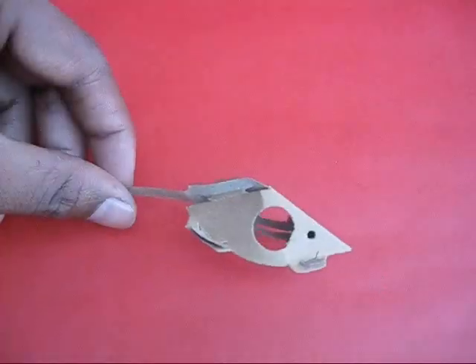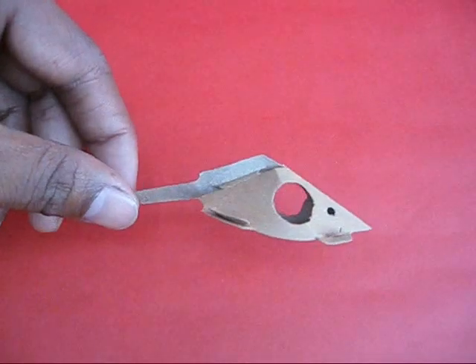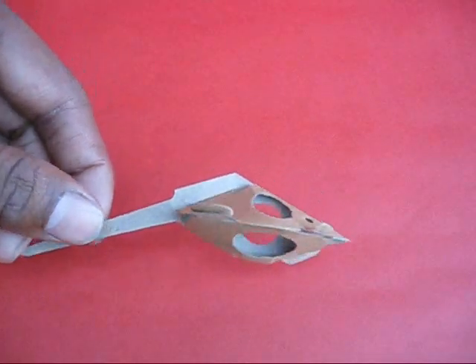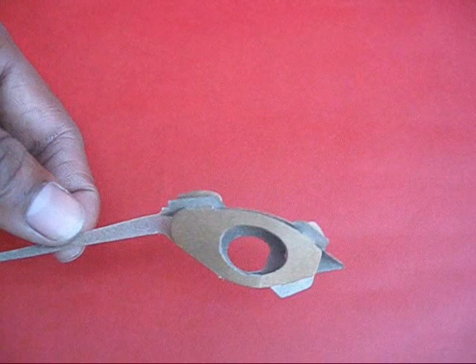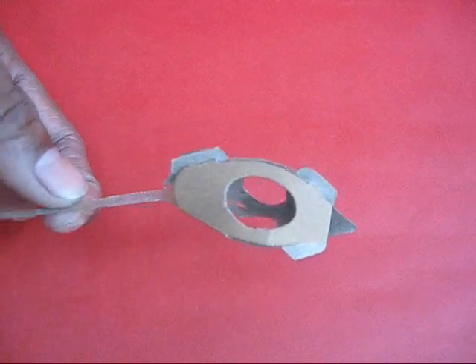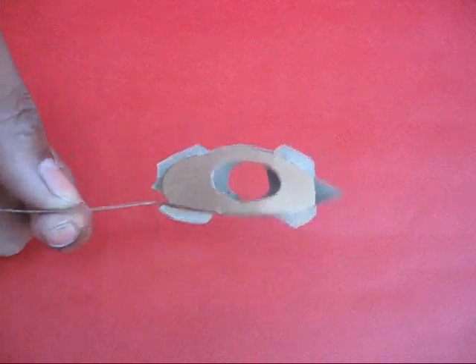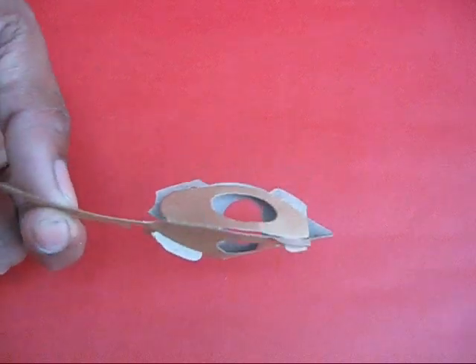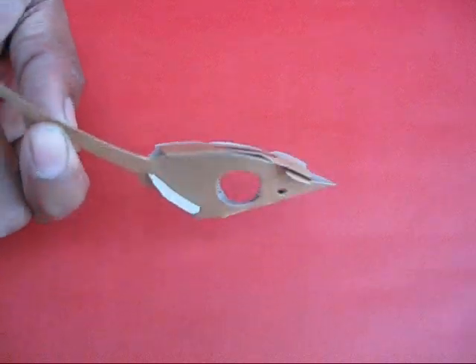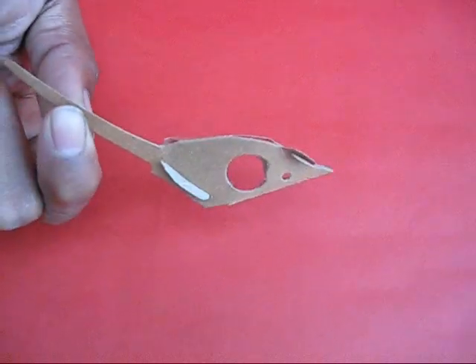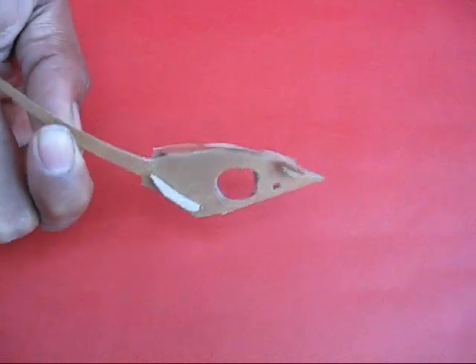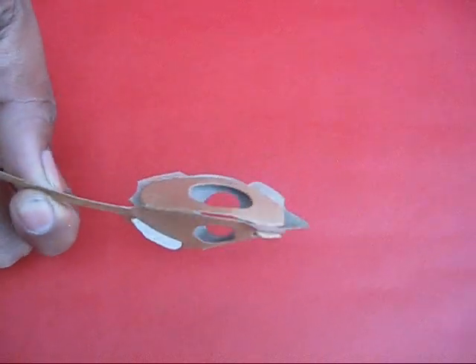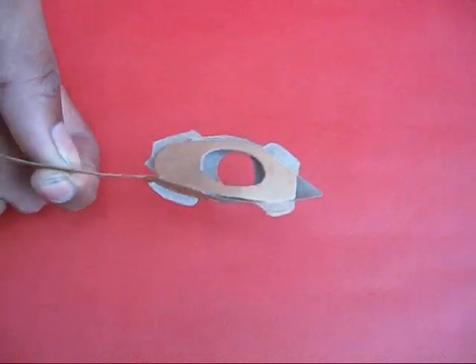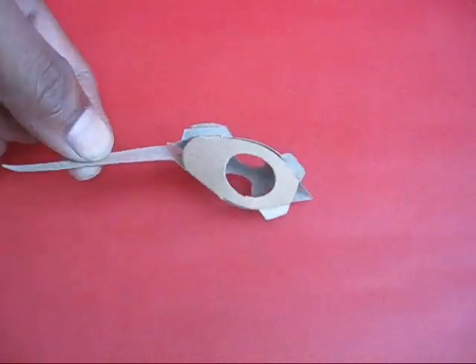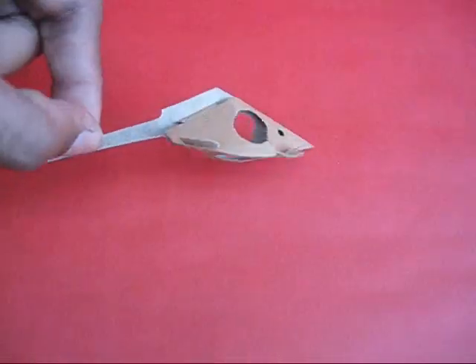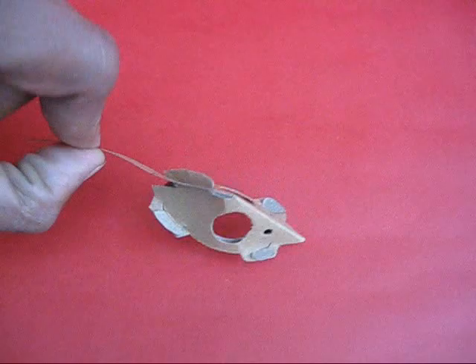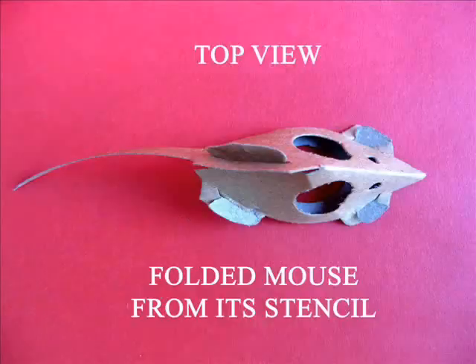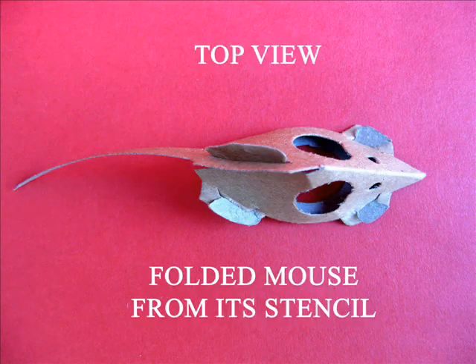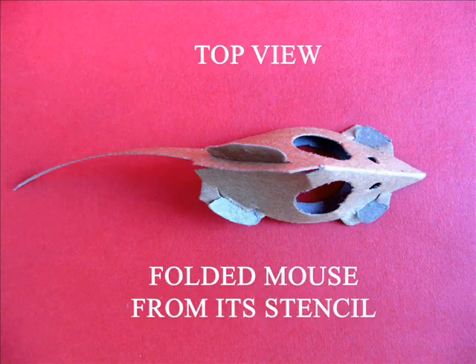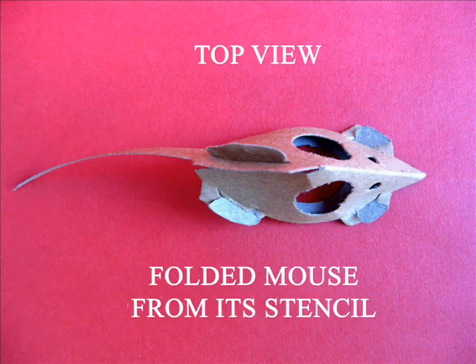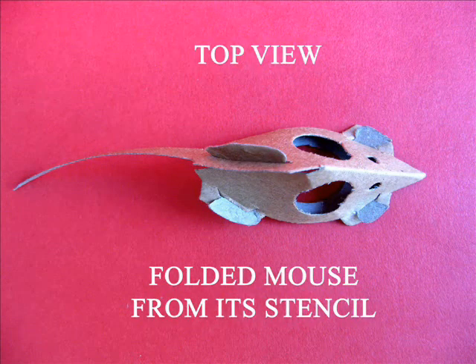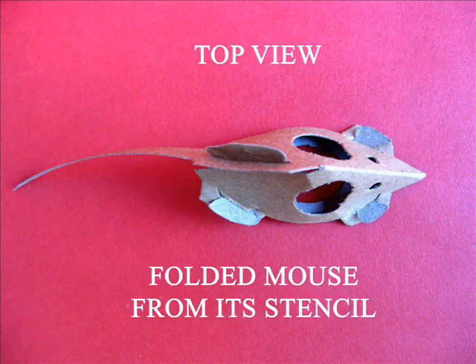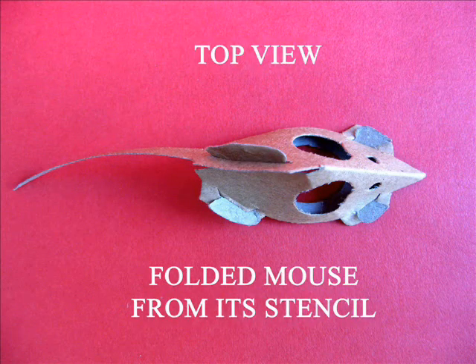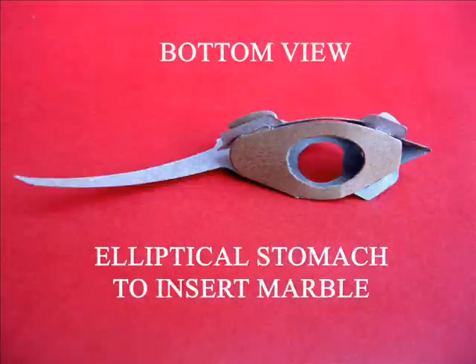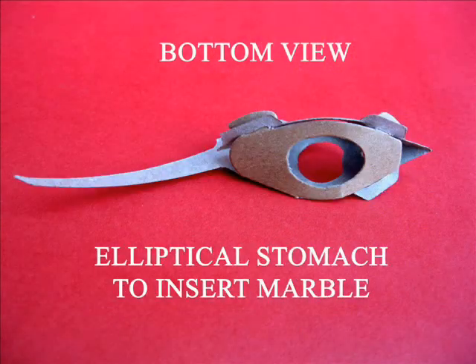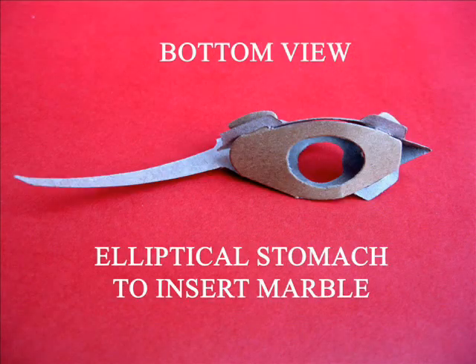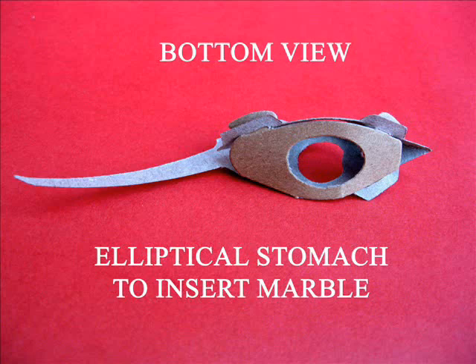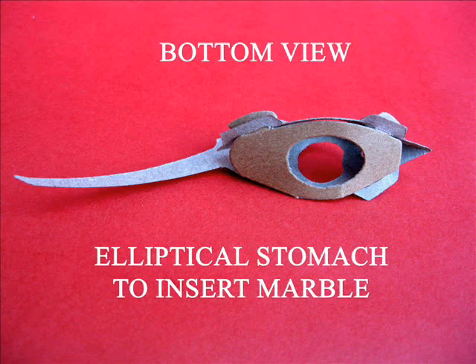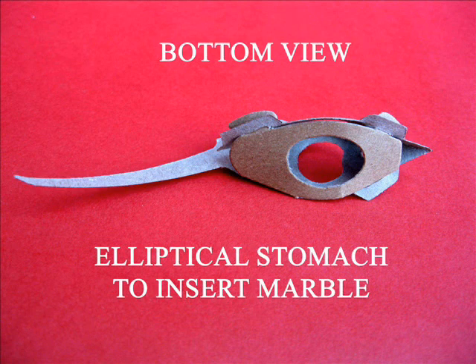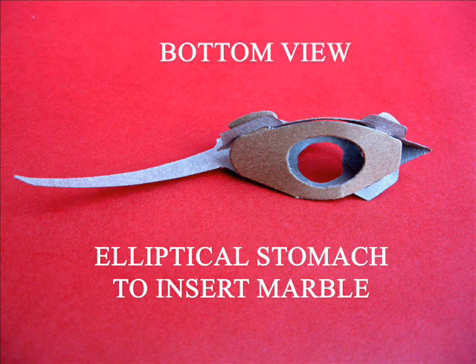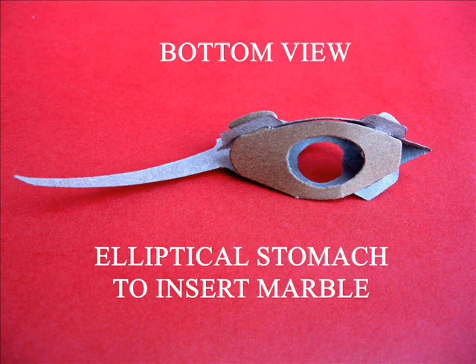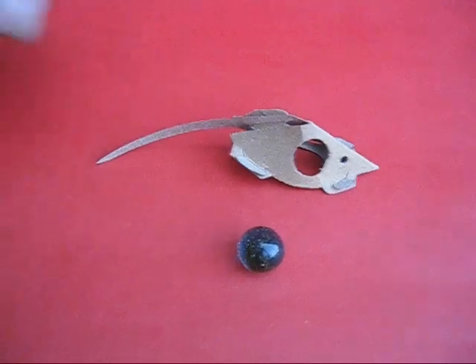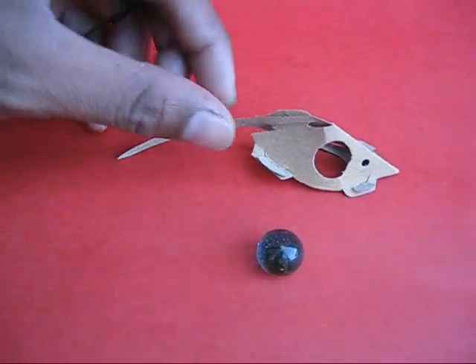These are the front paws. You can see there is an elliptical hole in the stomach of the mouse. Now this is the folded mouse already — this is the elliptical stomach to insert the marble.